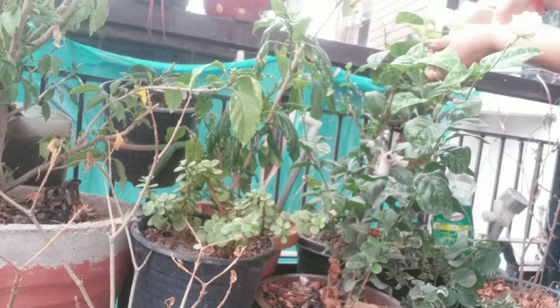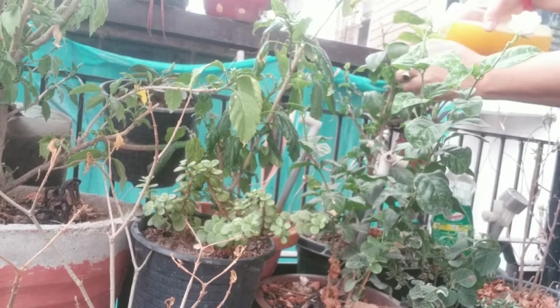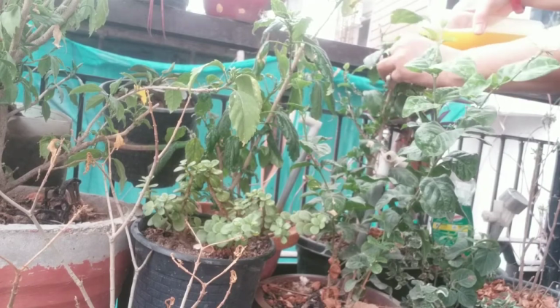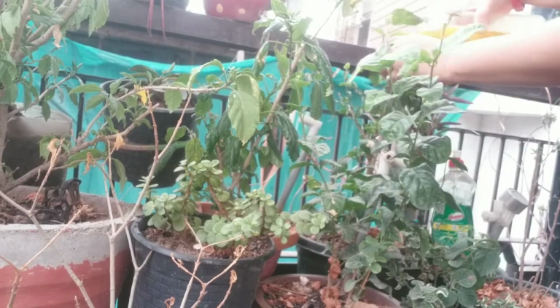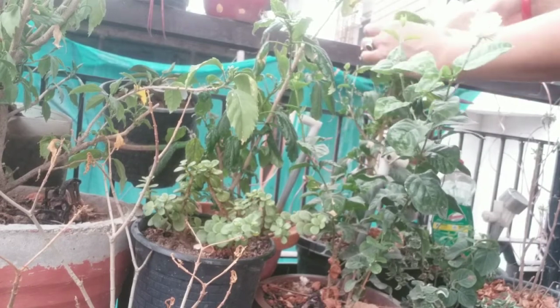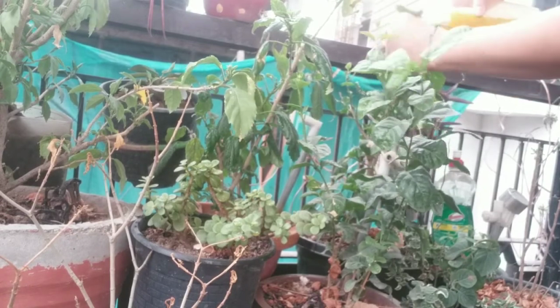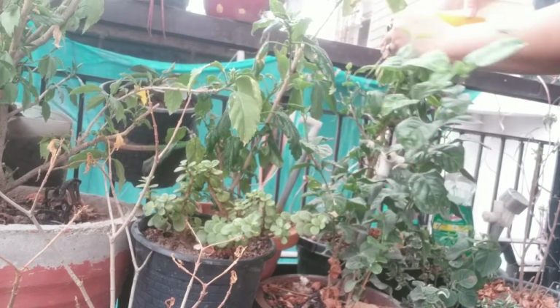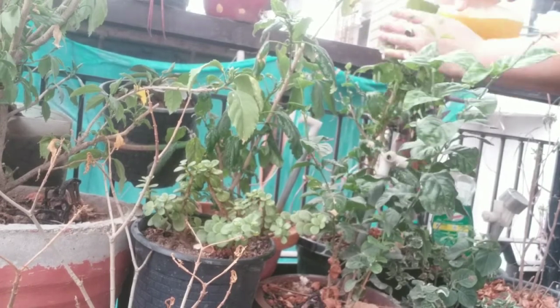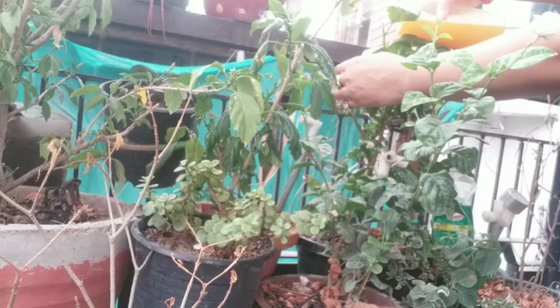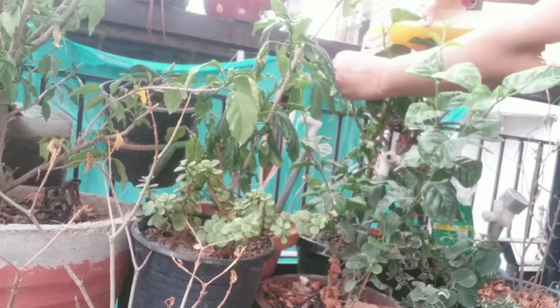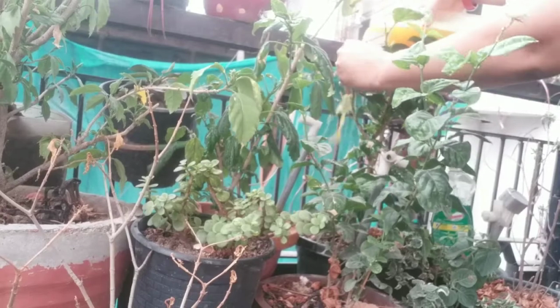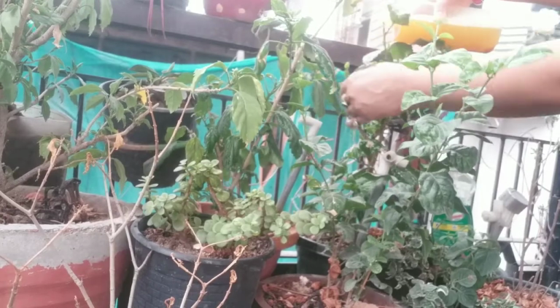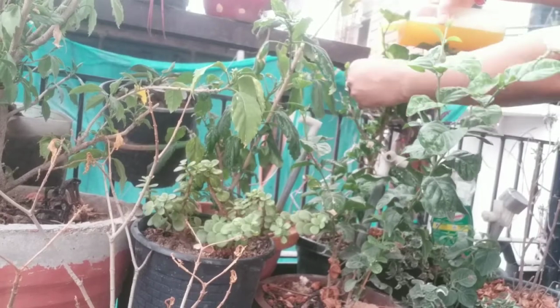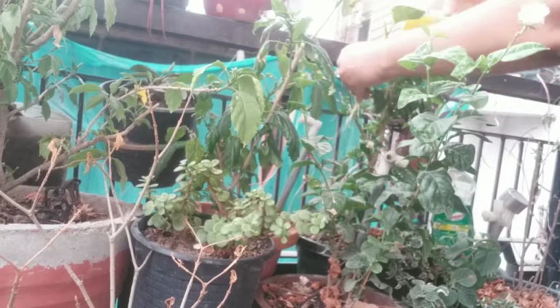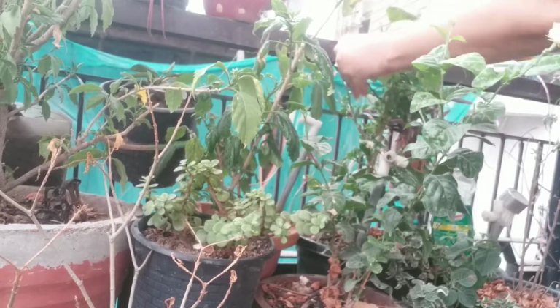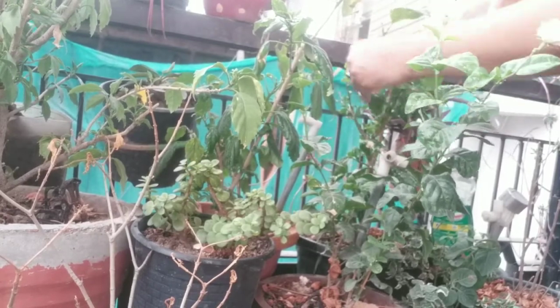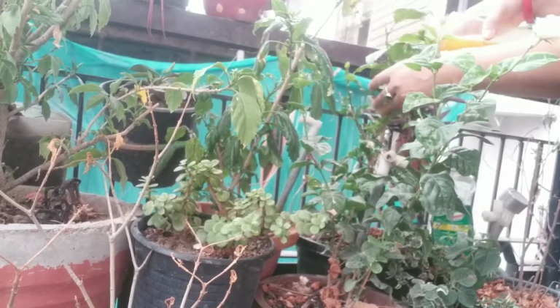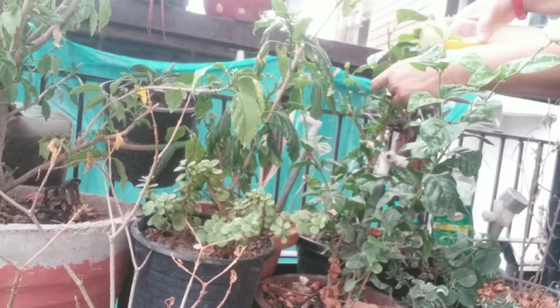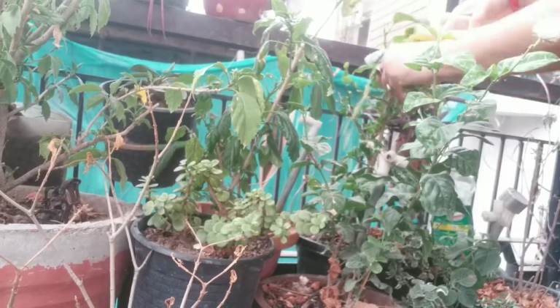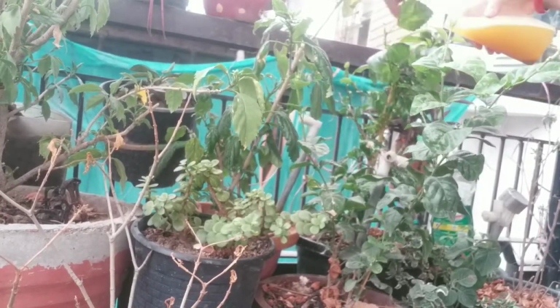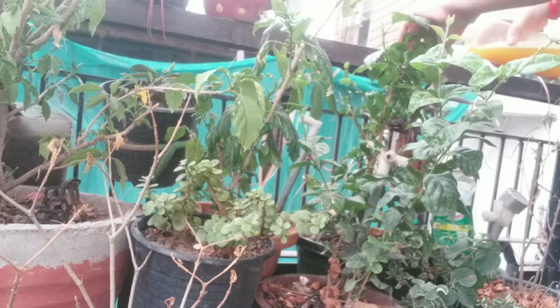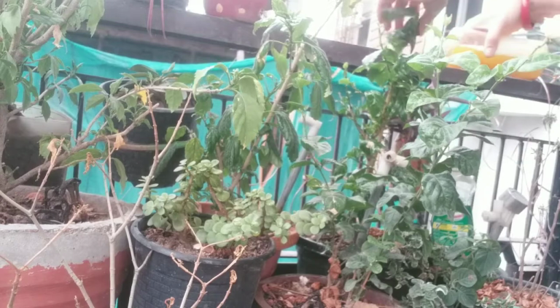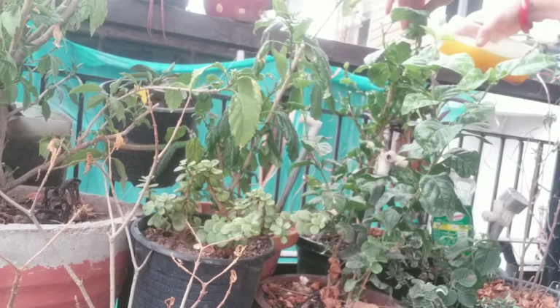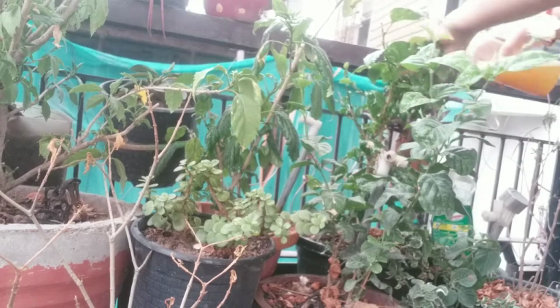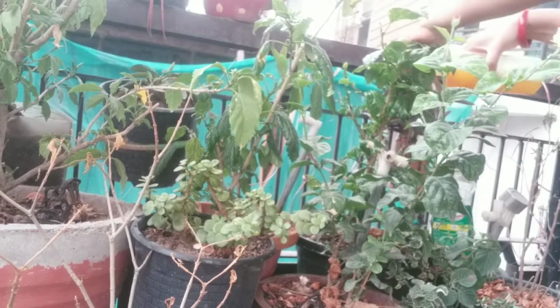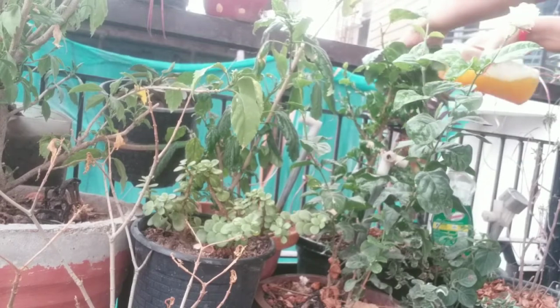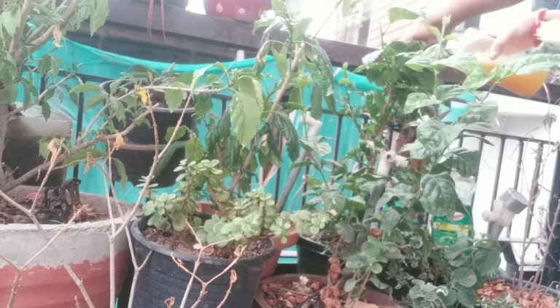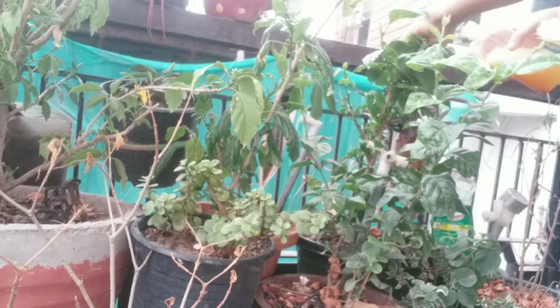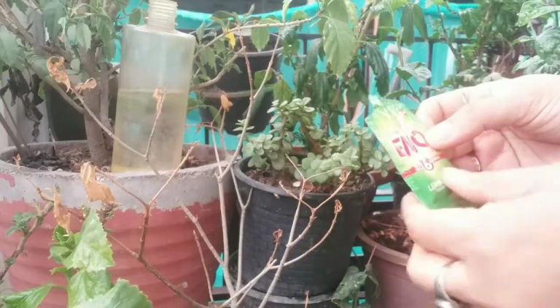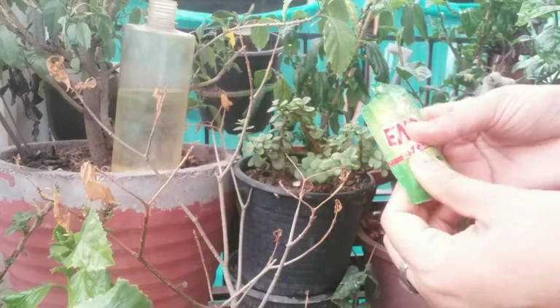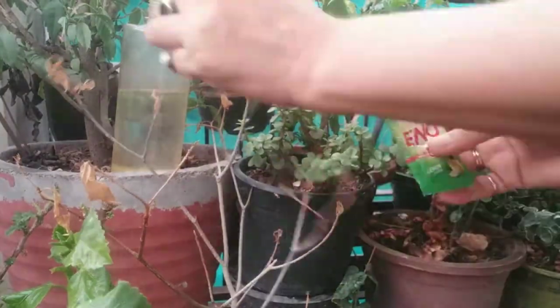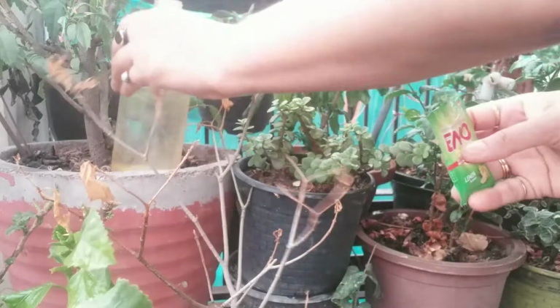Turmeric is a superfood and apart from its uses in the kitchen, it can be wonderful for your plants too. I have posted many videos on turmeric uses for plants and the garden in both Hindi and English.